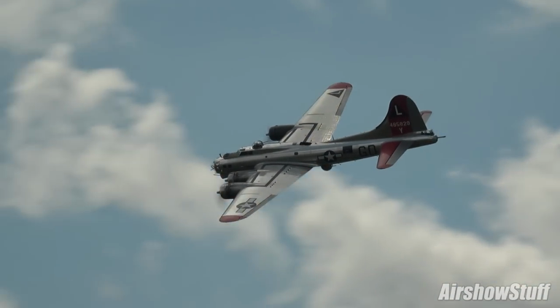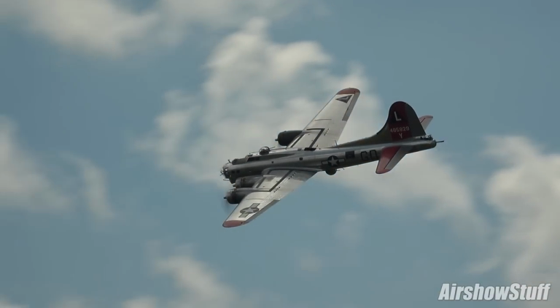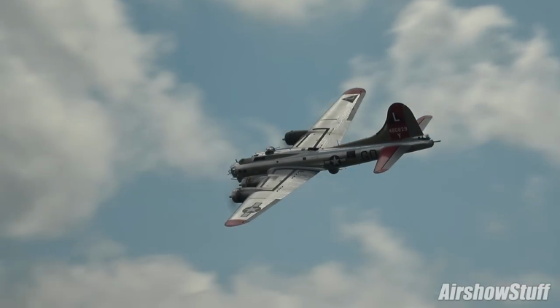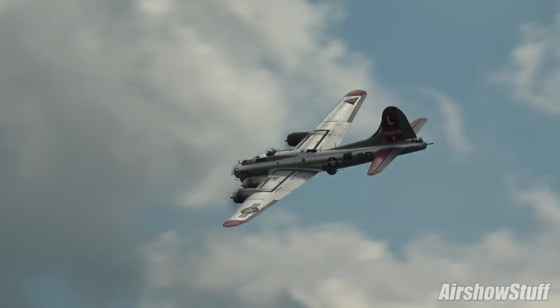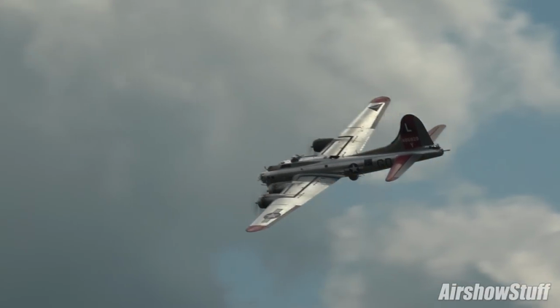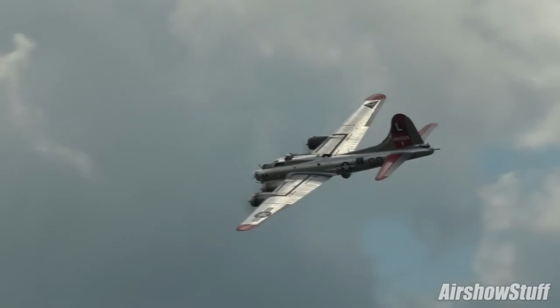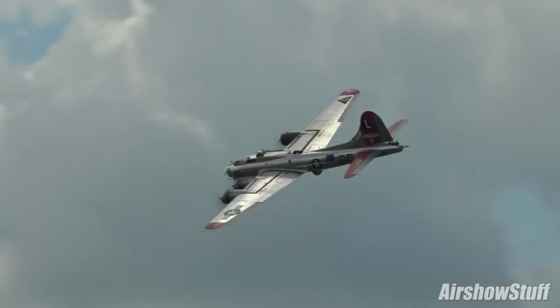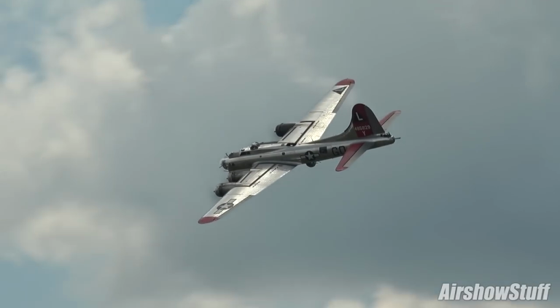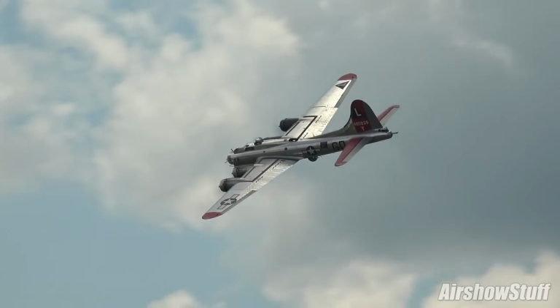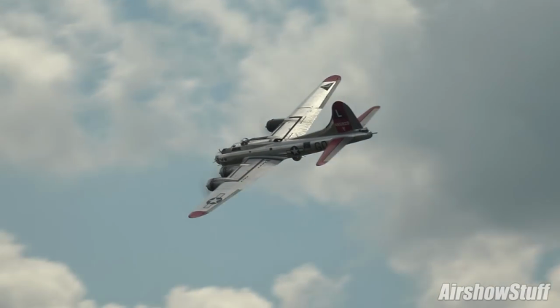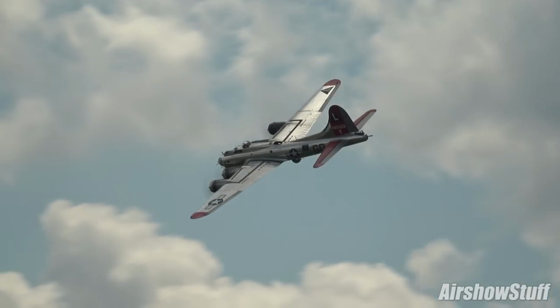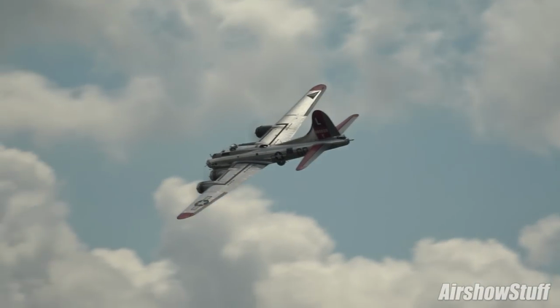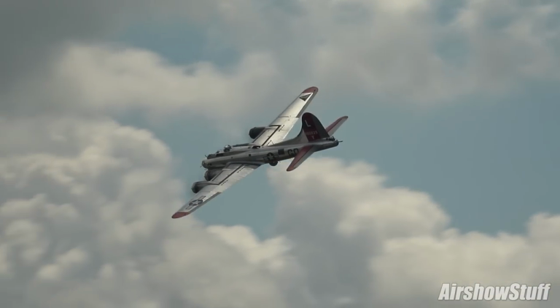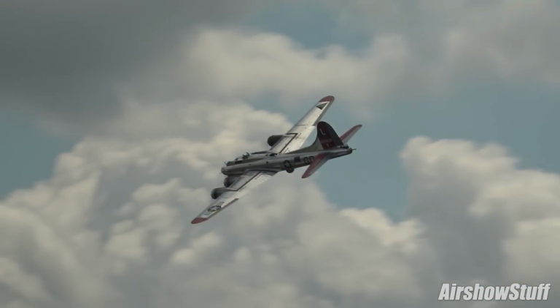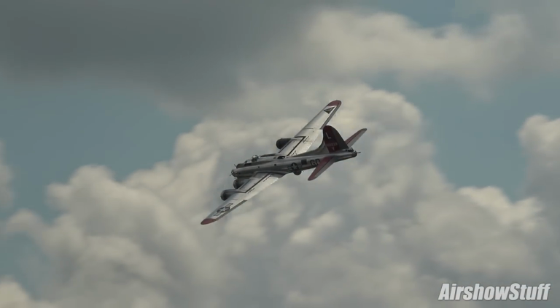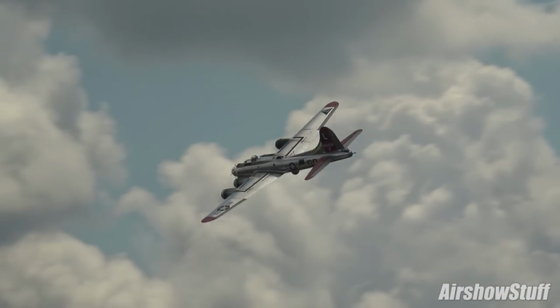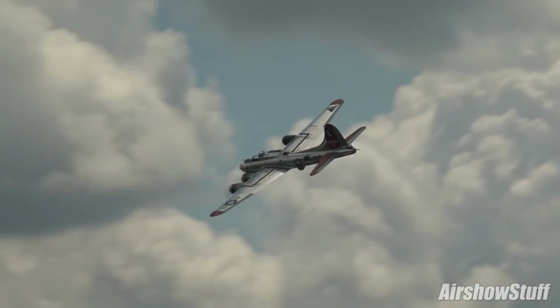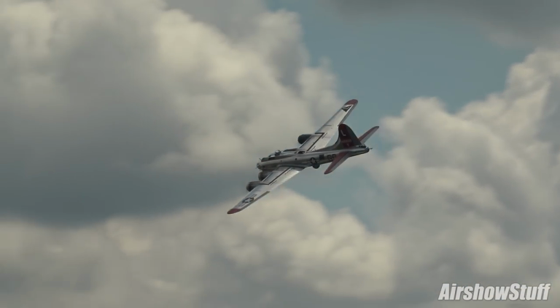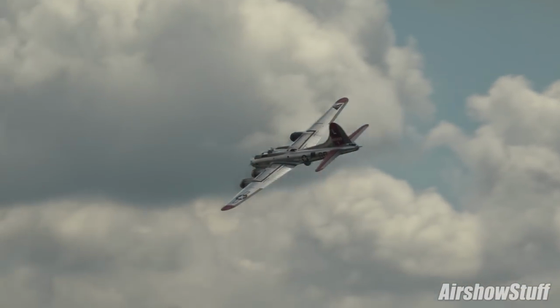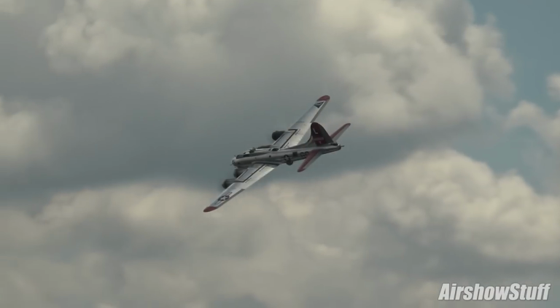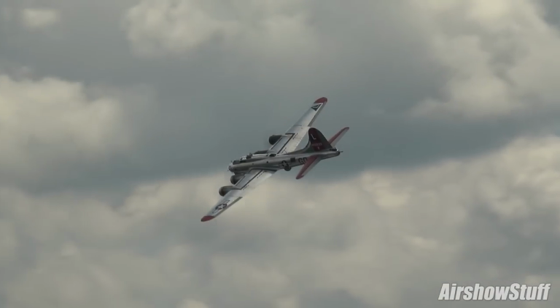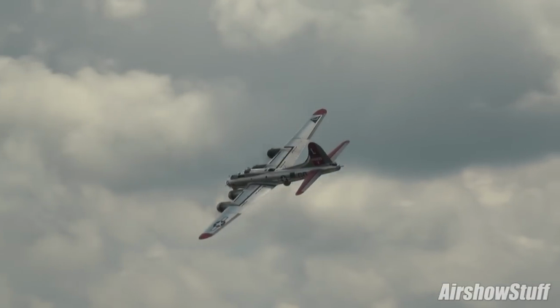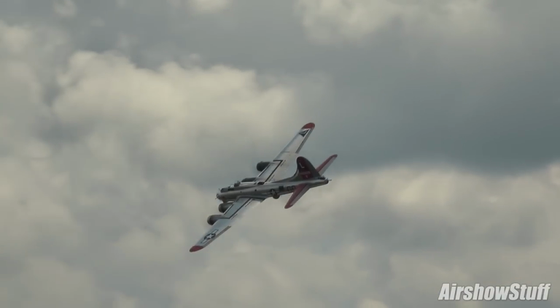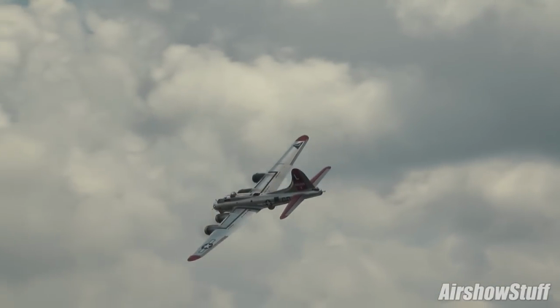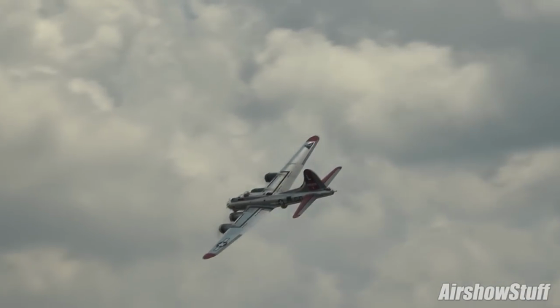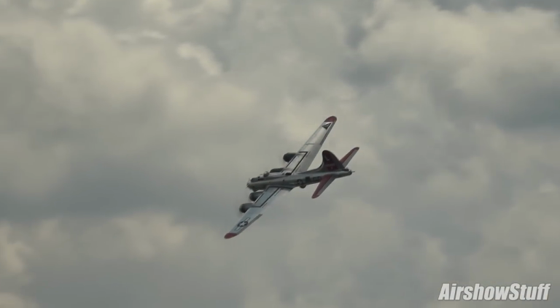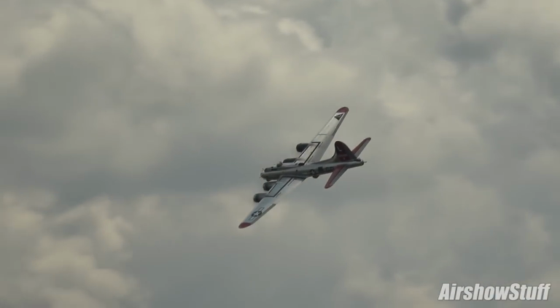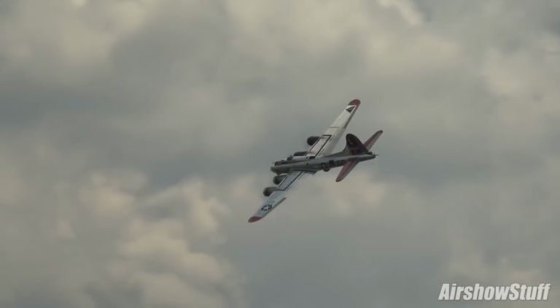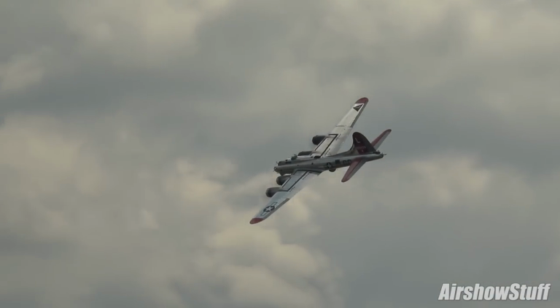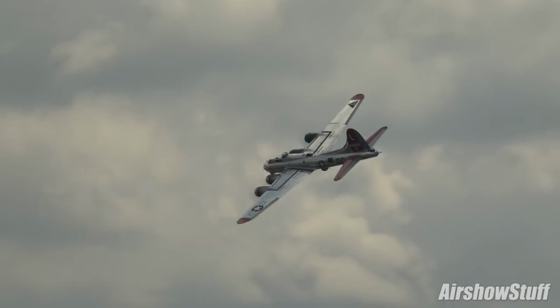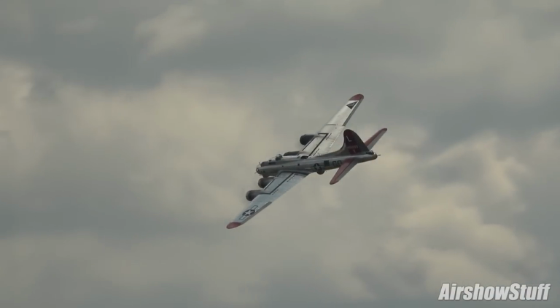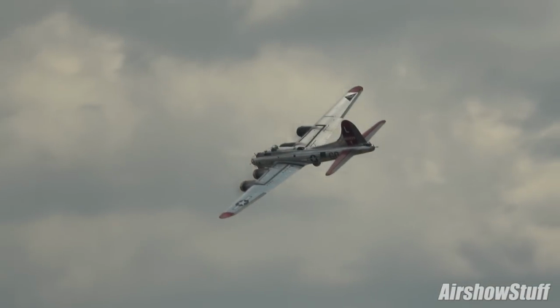The B-17 Flying Fortress — another great aircraft — the B-17 Flying Fortress.